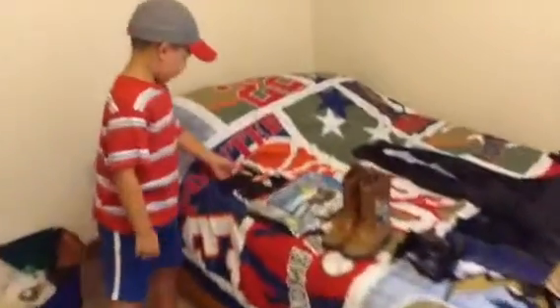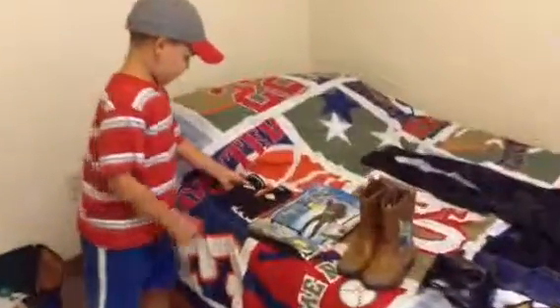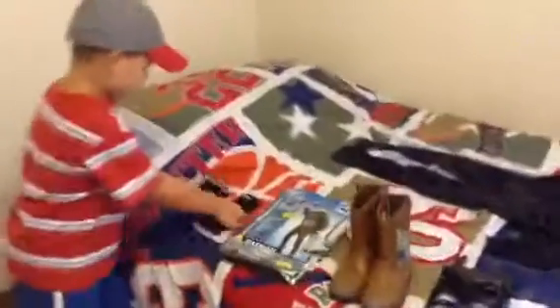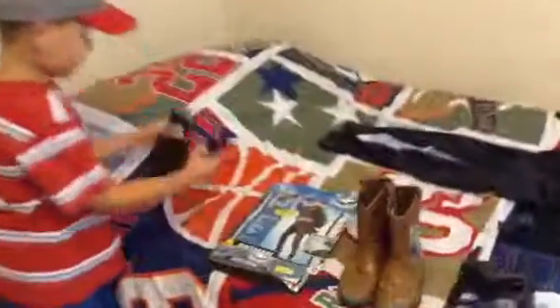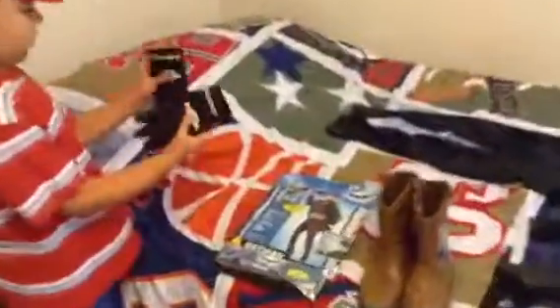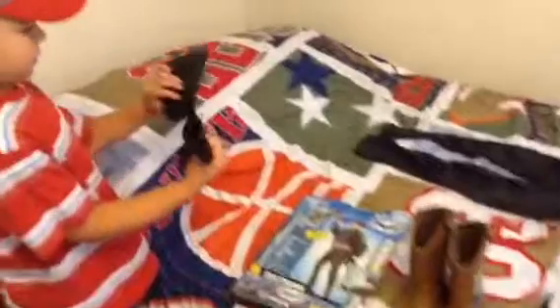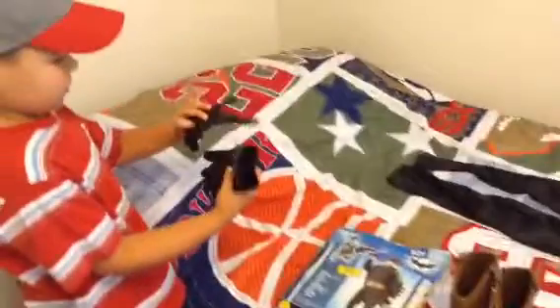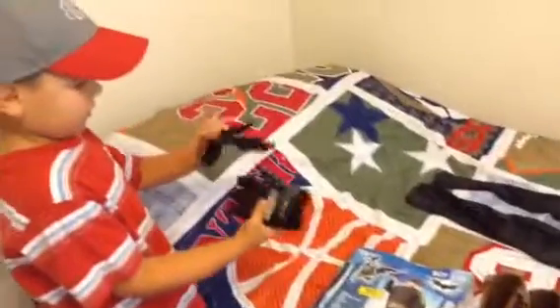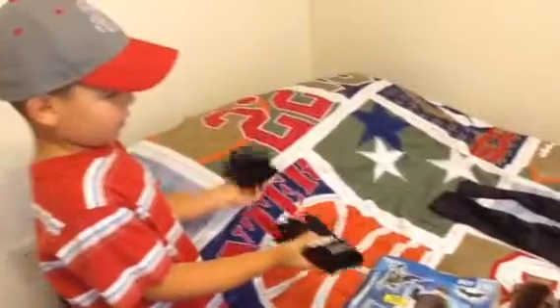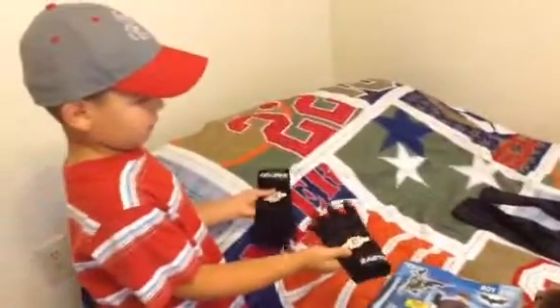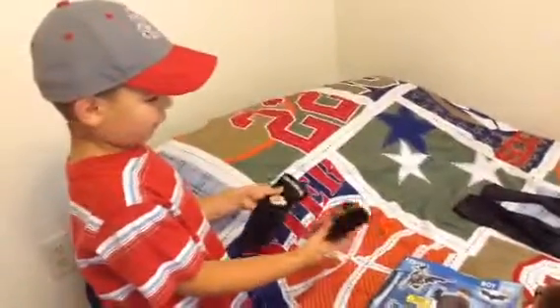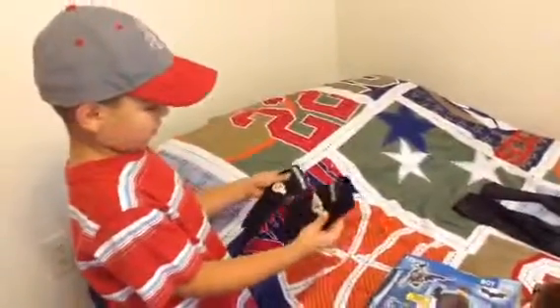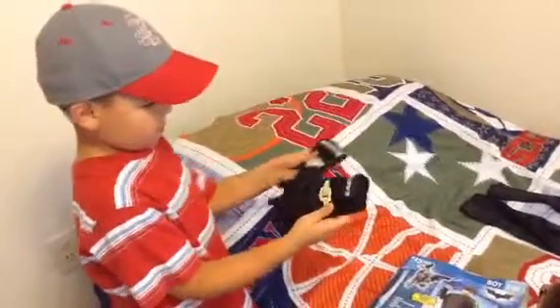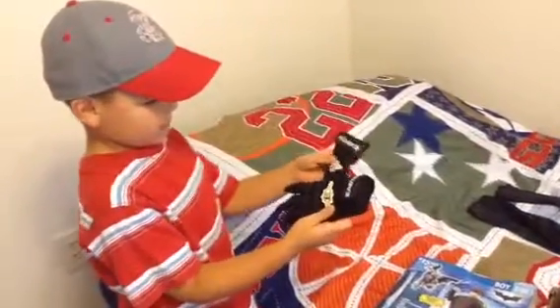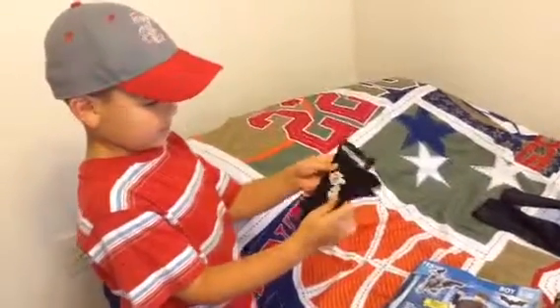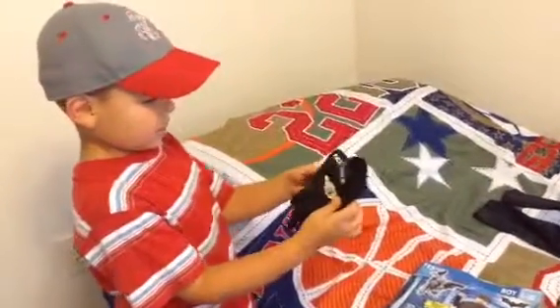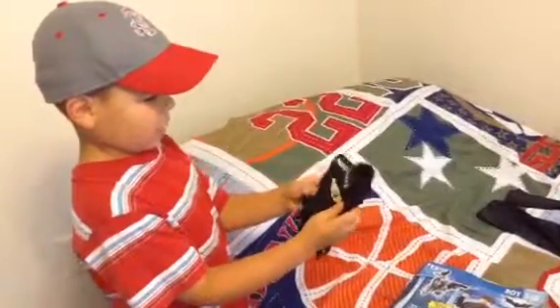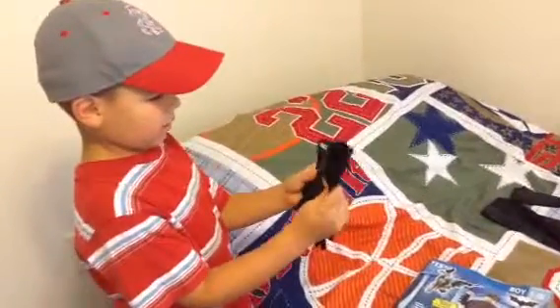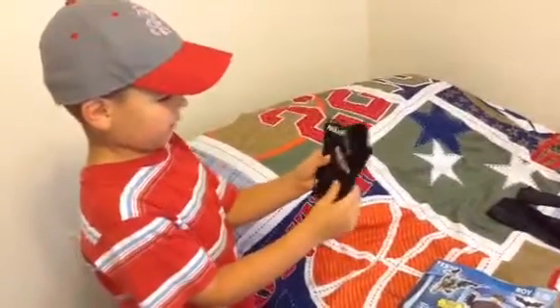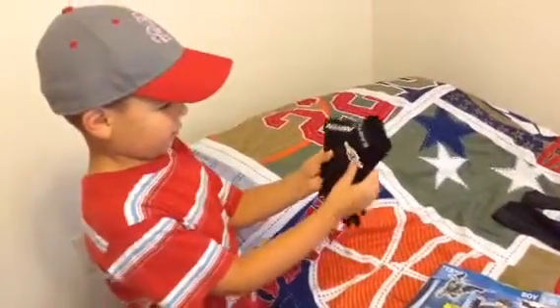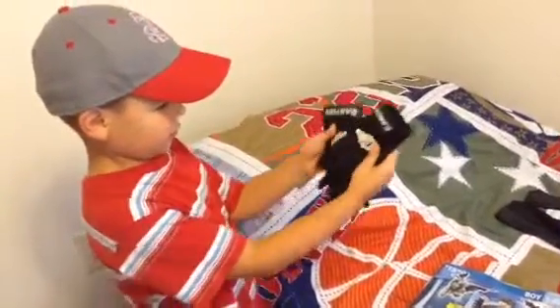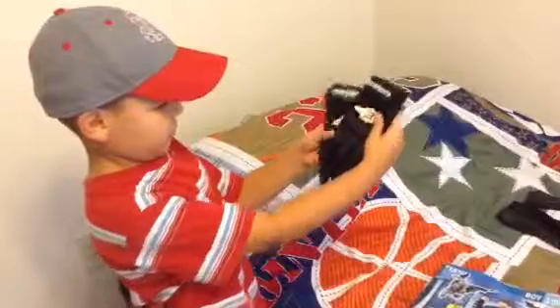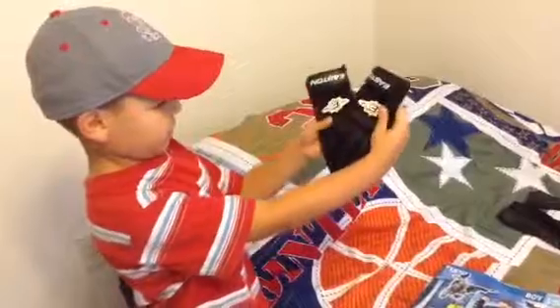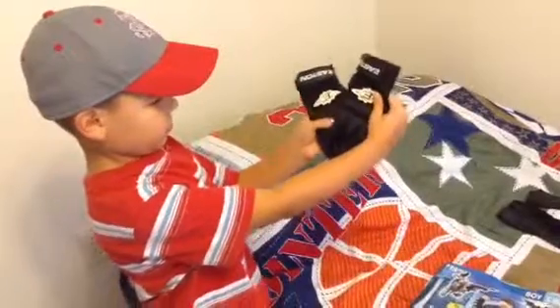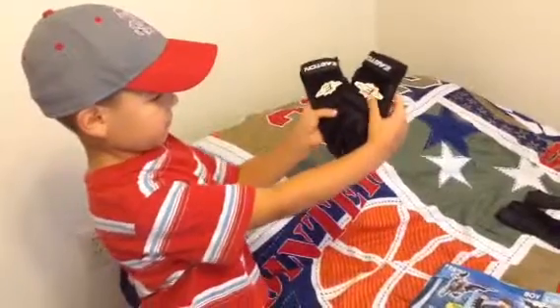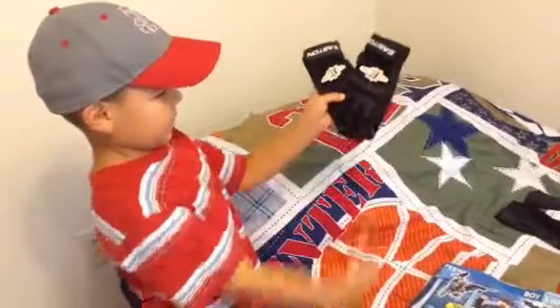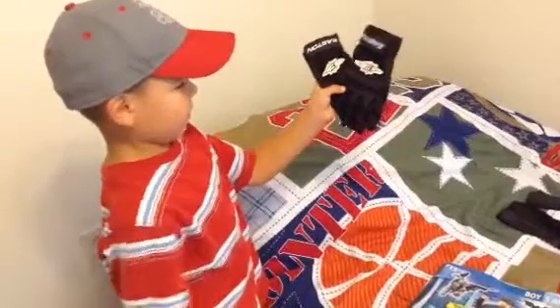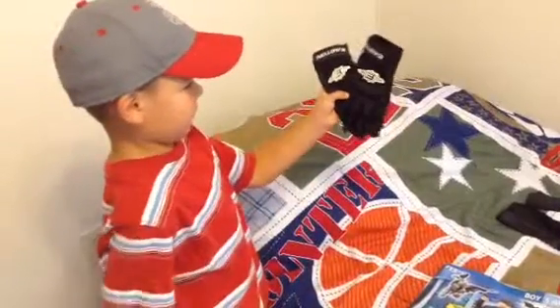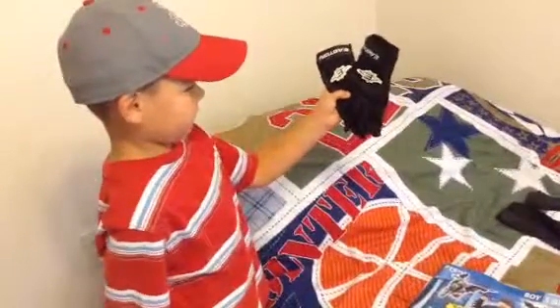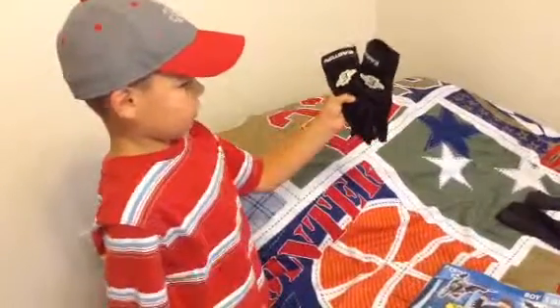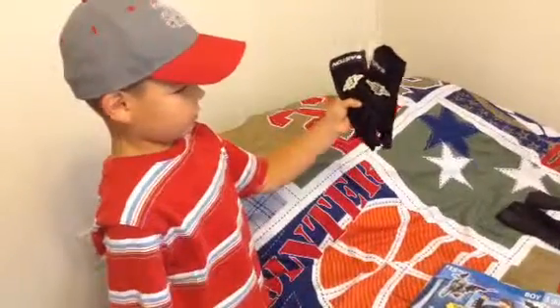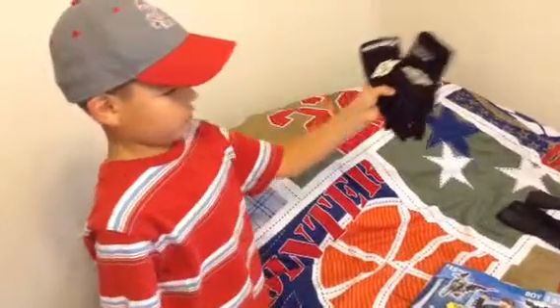First we have two gloves. They didn't come with the costume, but they're mine. I found these are my baseball gloves, but now they come with the costume.